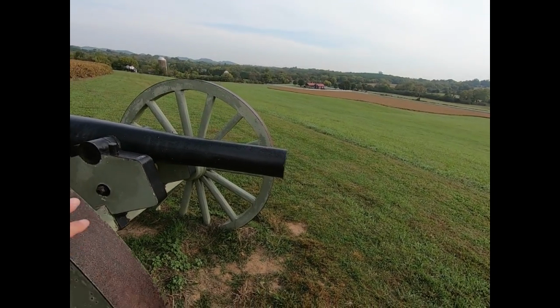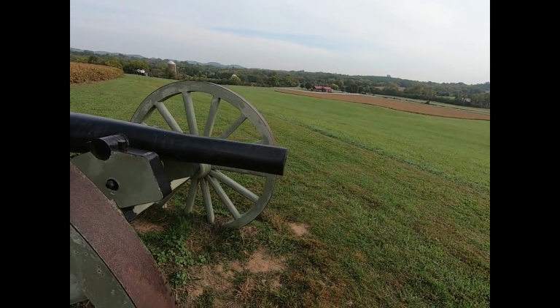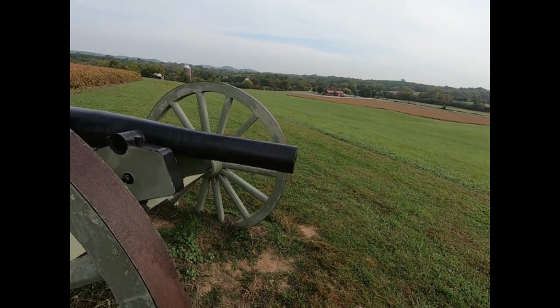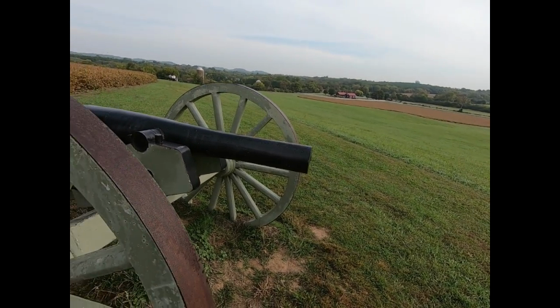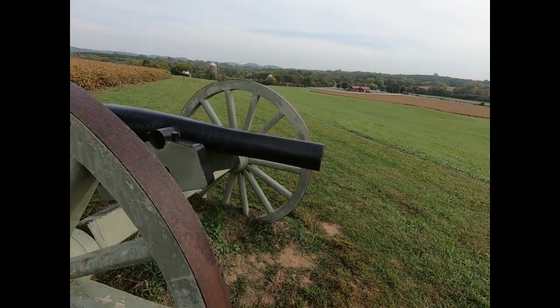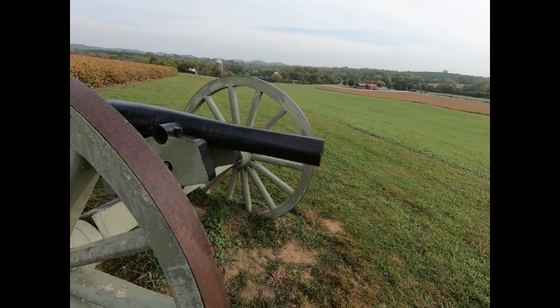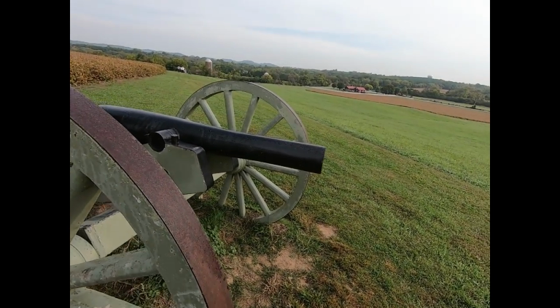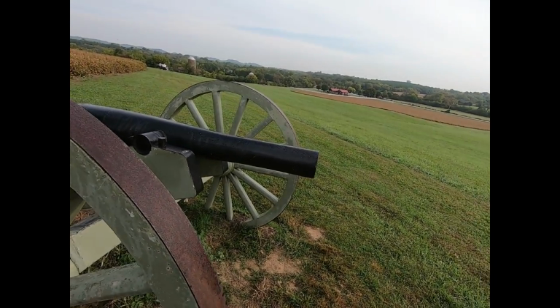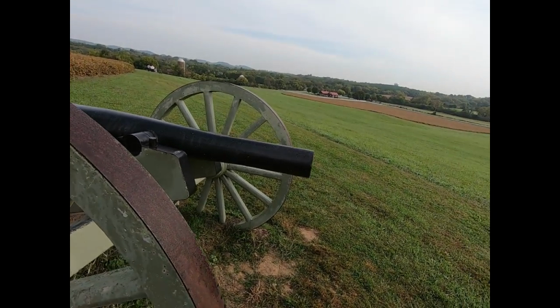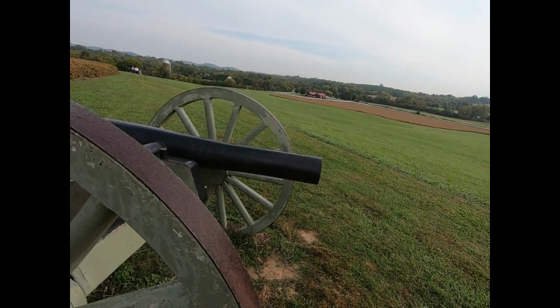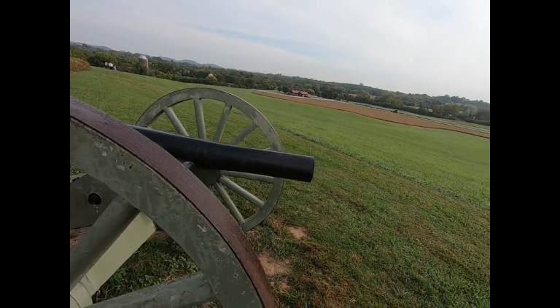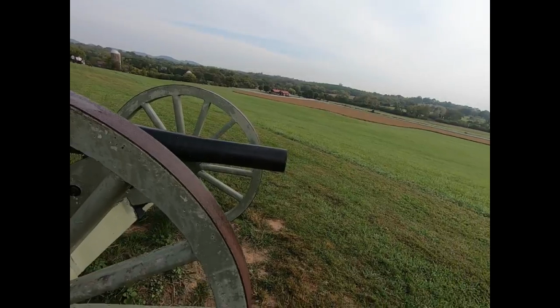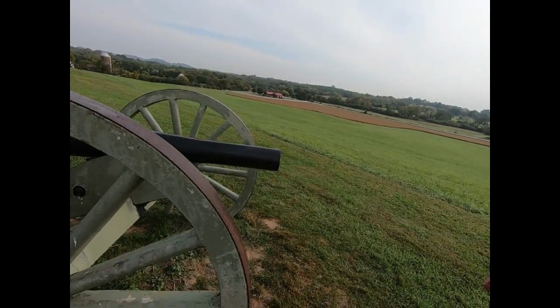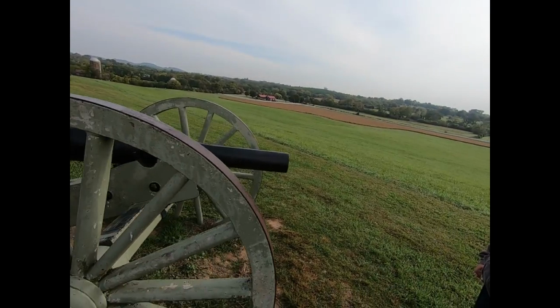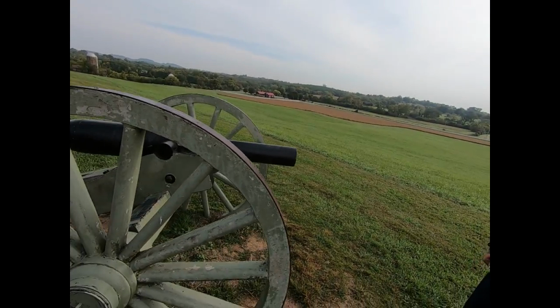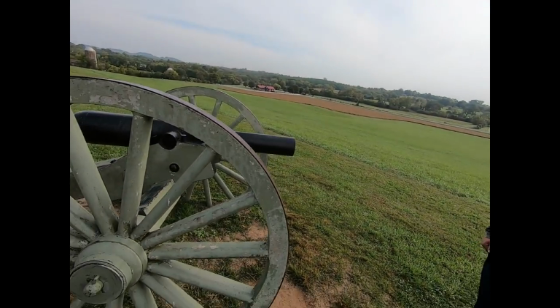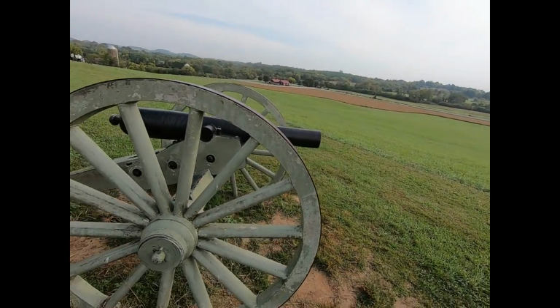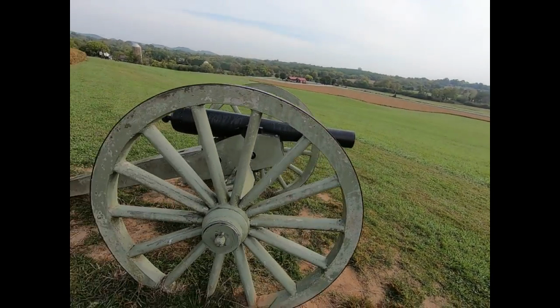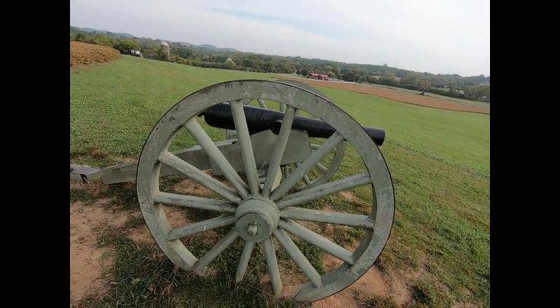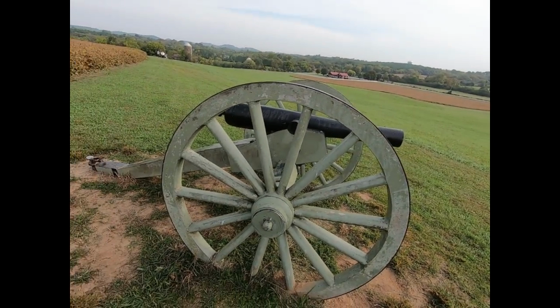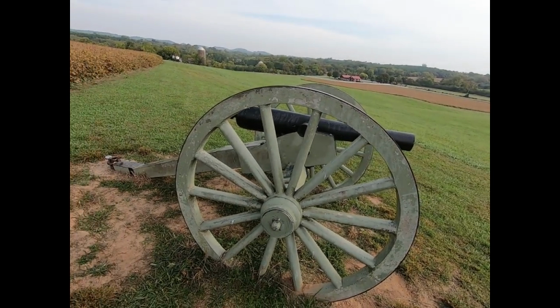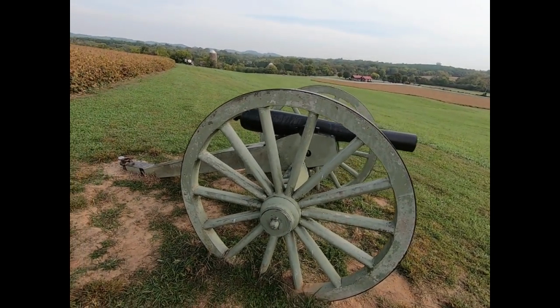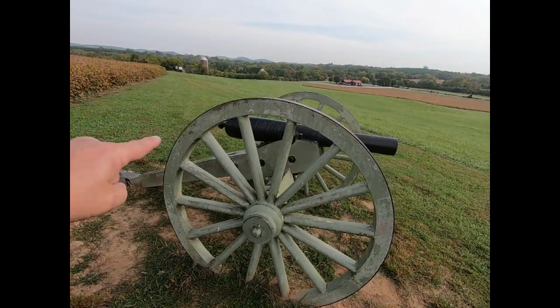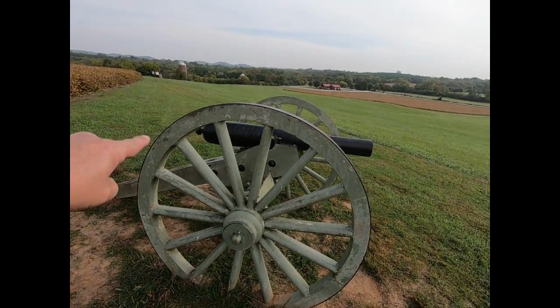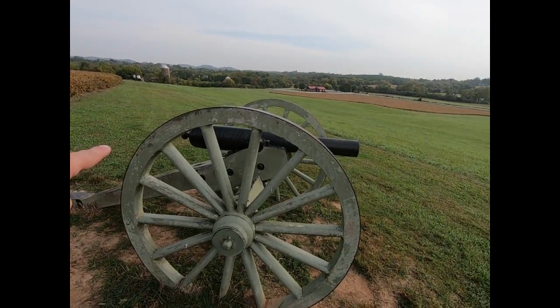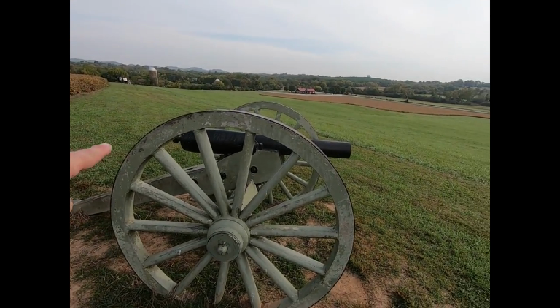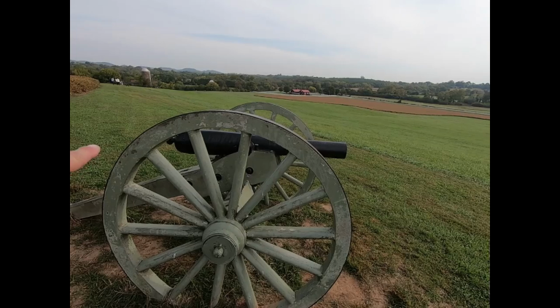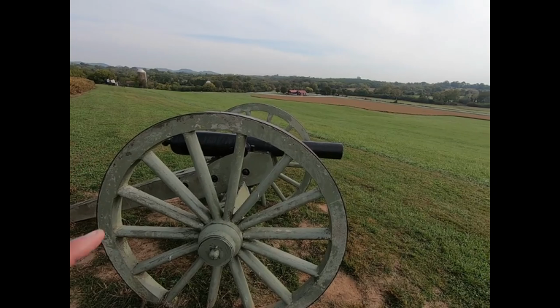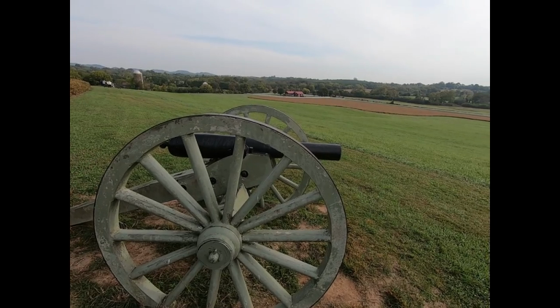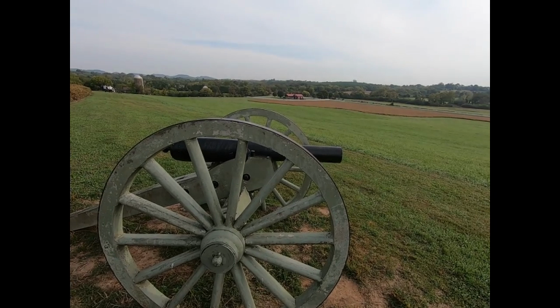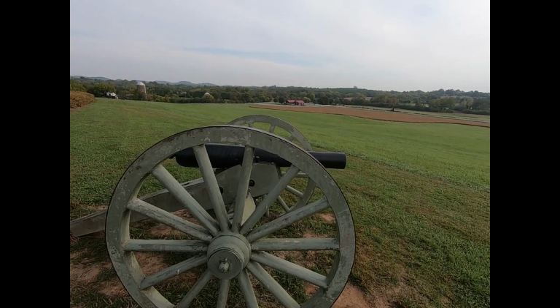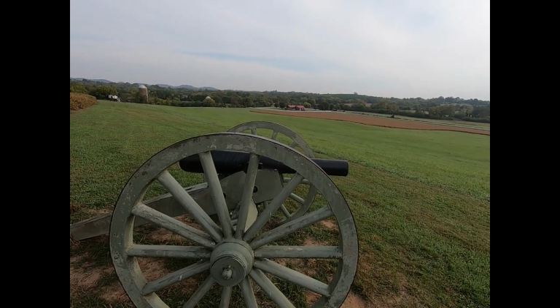We're on Spring Hill. It's the Battle of Spring Hill, Tennessee. This is the cannon. The more you elevate it, of course, the further it goes.